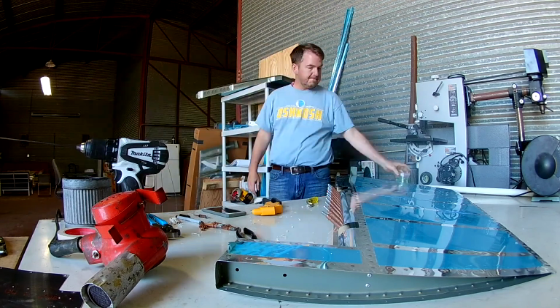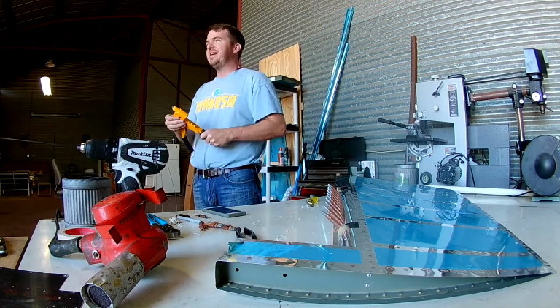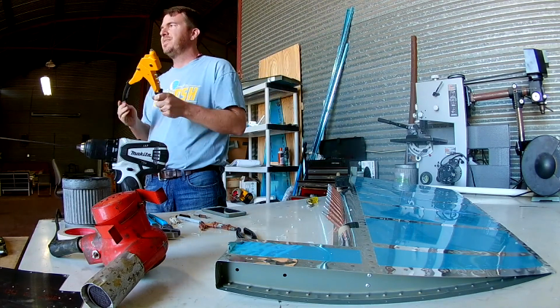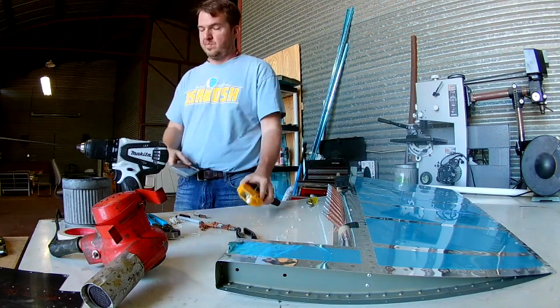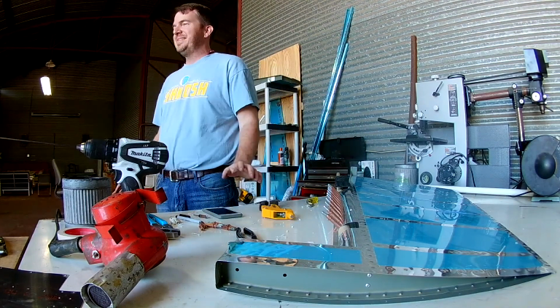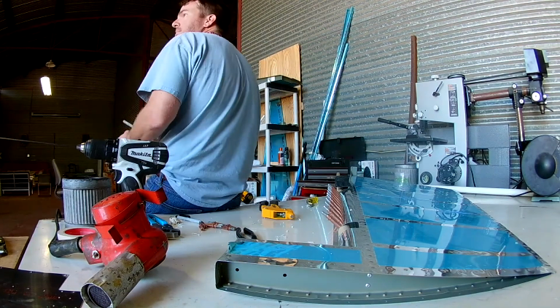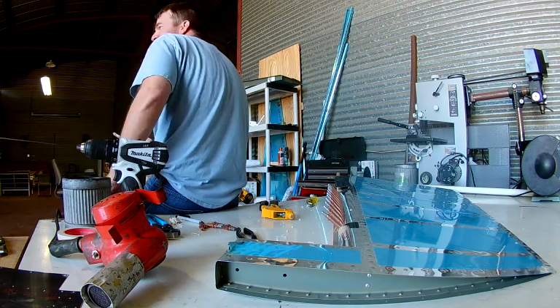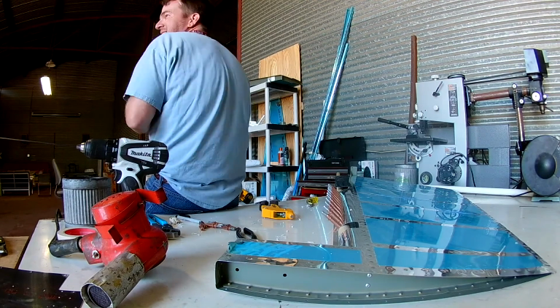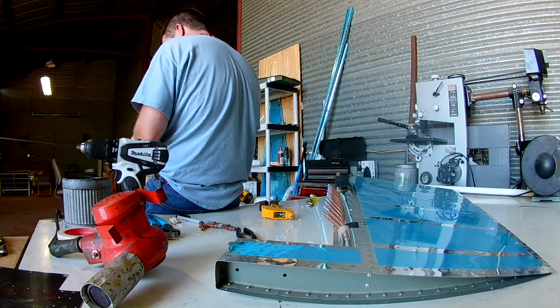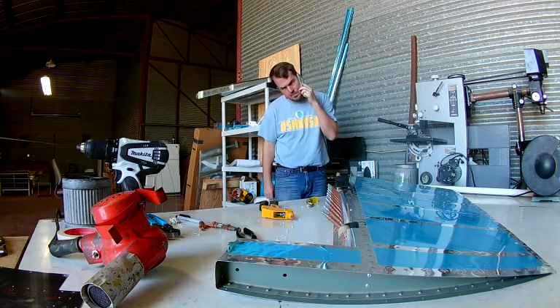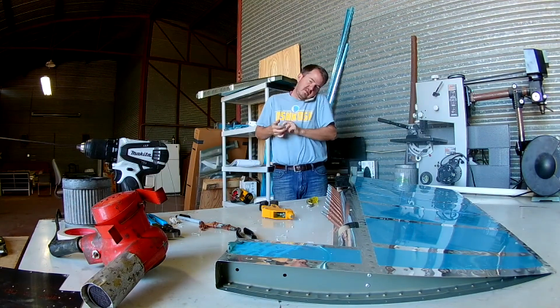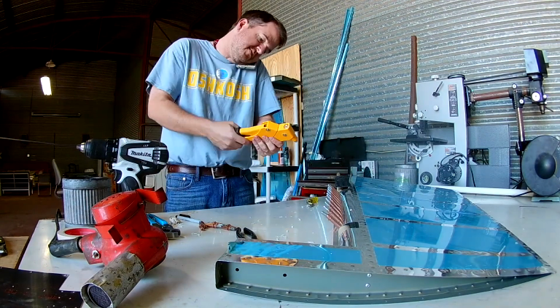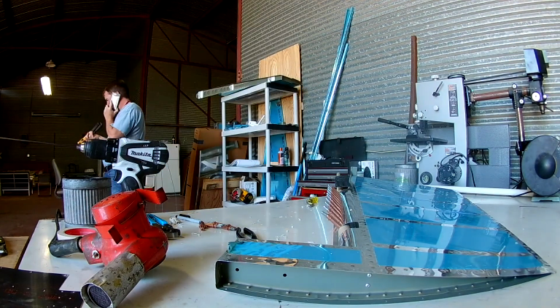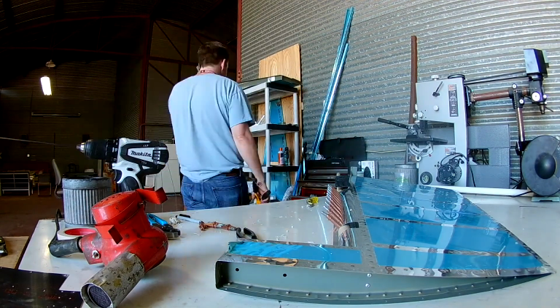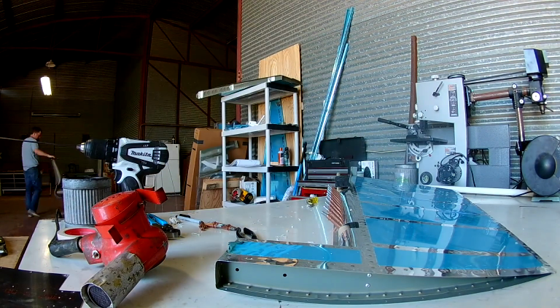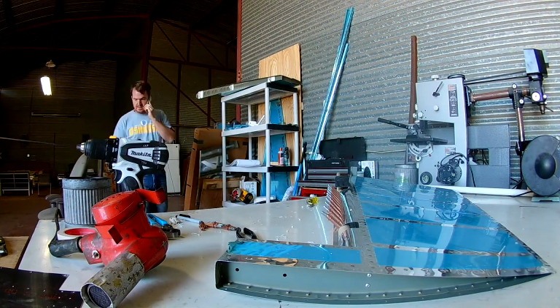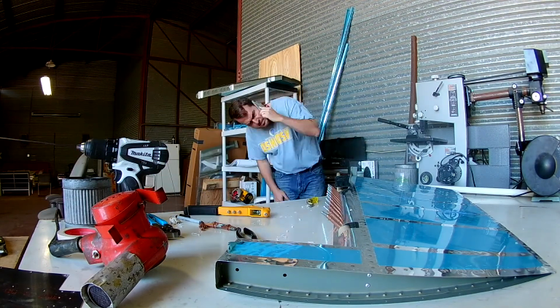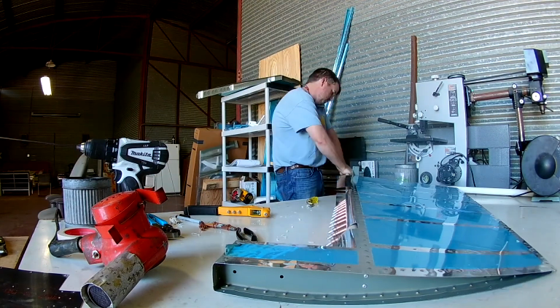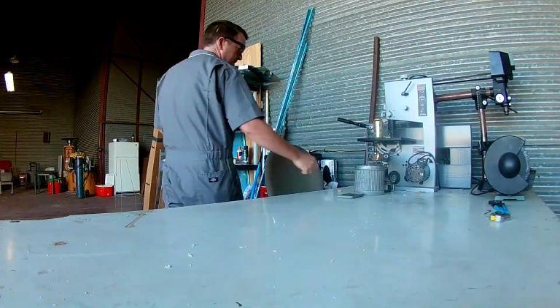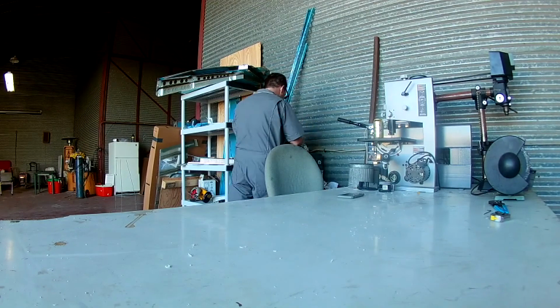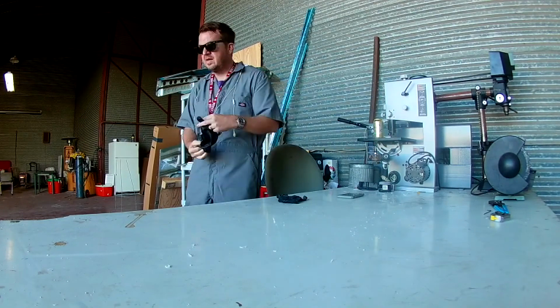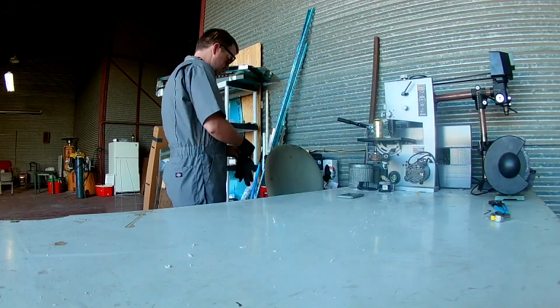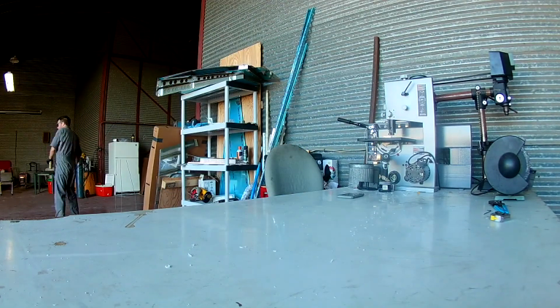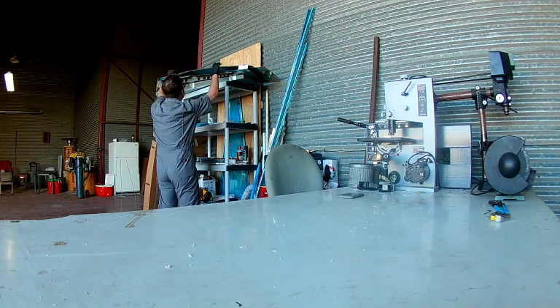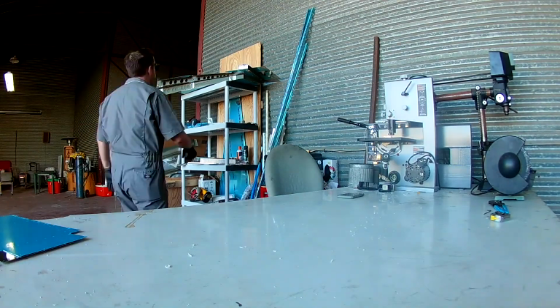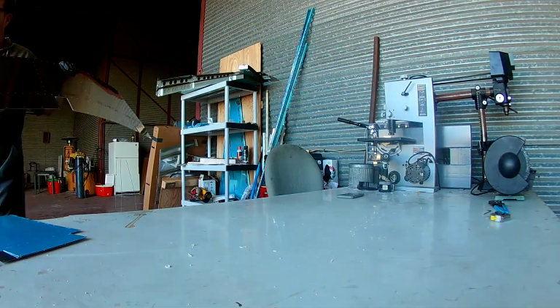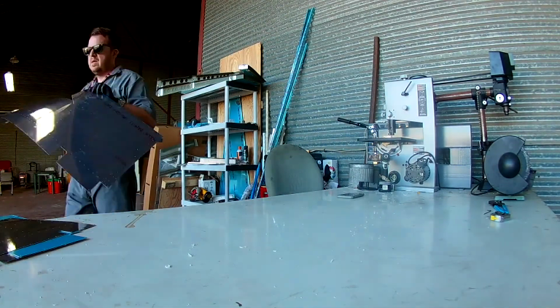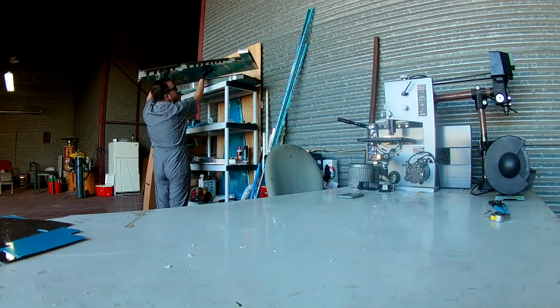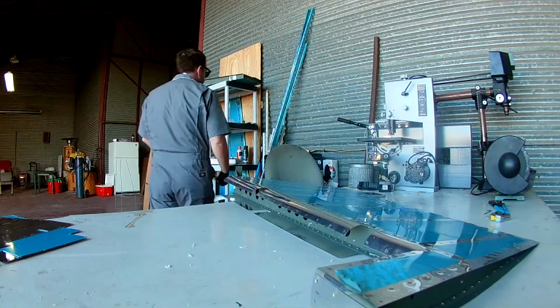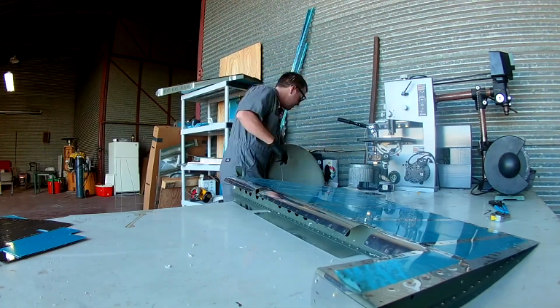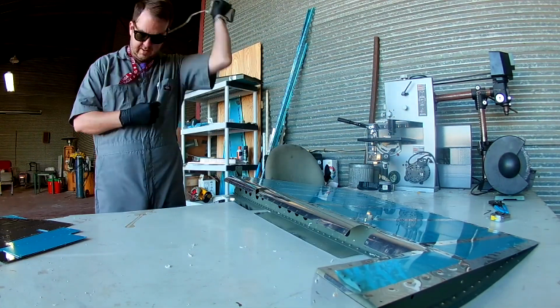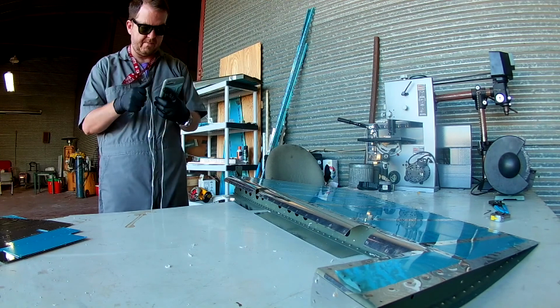I've got my piece of PVC in place and I just keep bending. I'm using the angle of the clecos as kind of a guide to see how well I'm doing. Apparently that was enough of that fascination for one day, so now we've moved on to the next day.